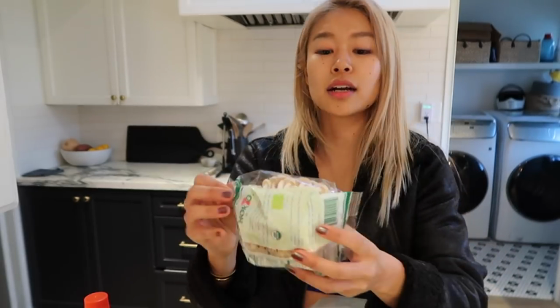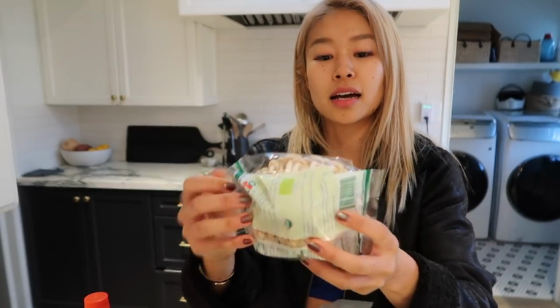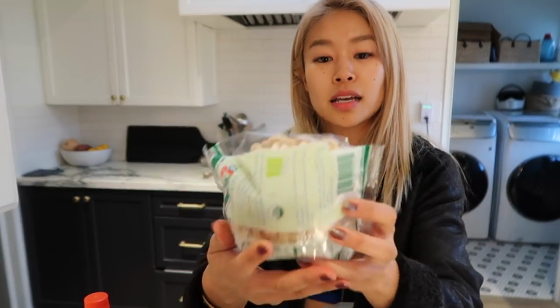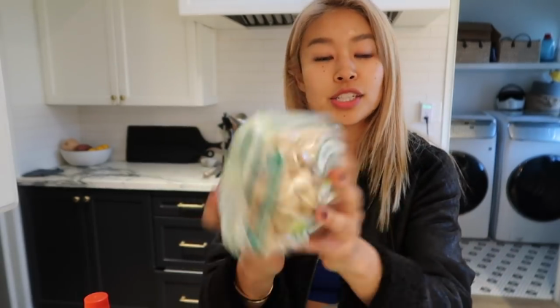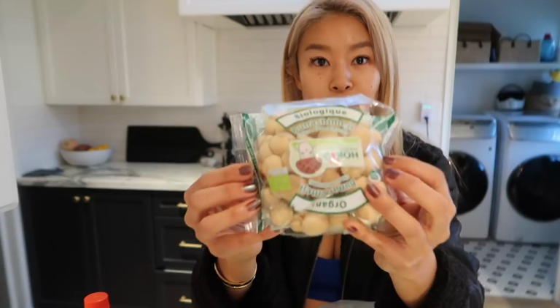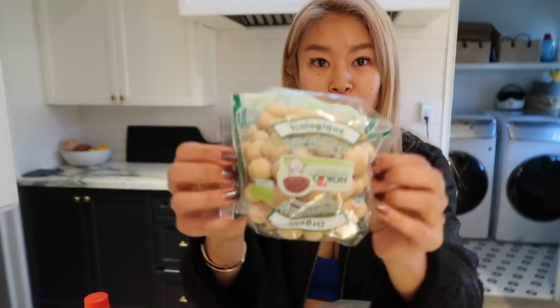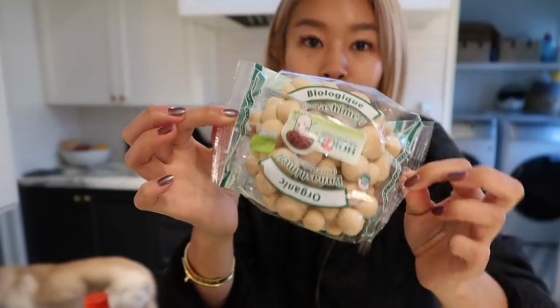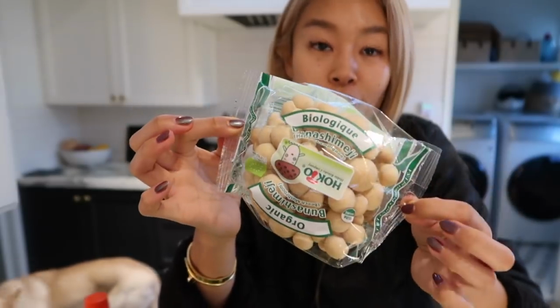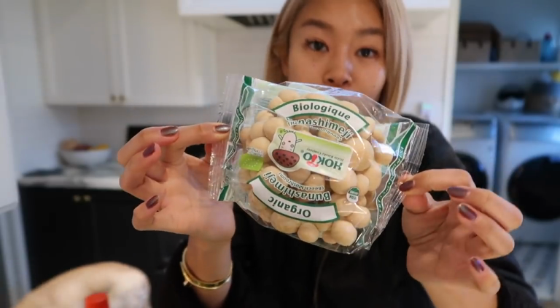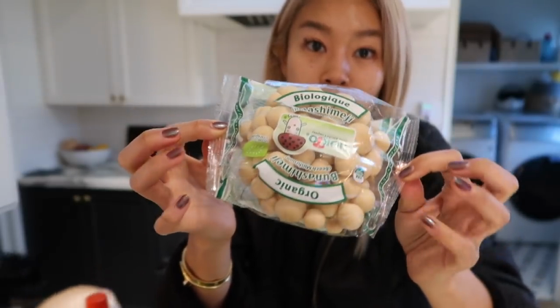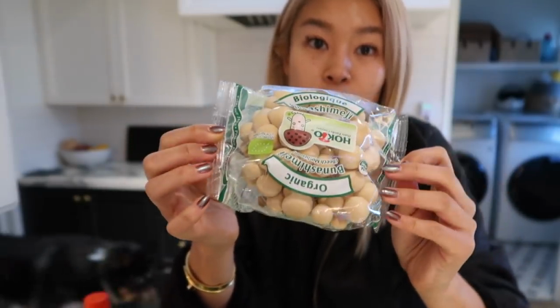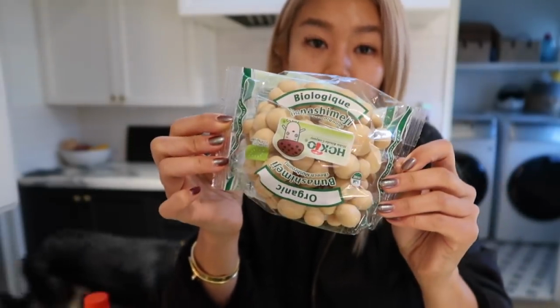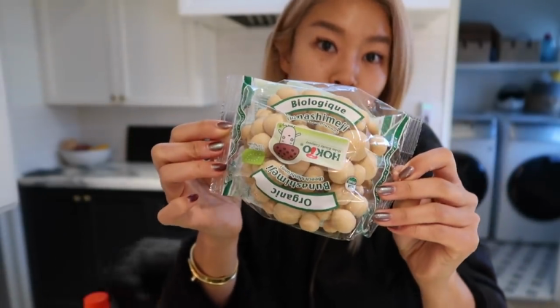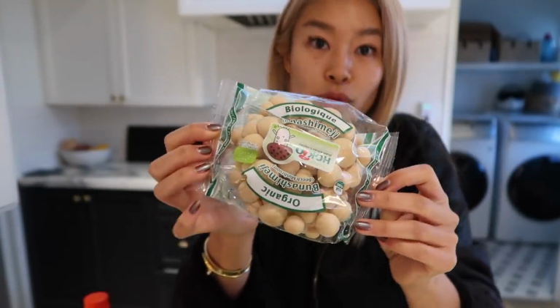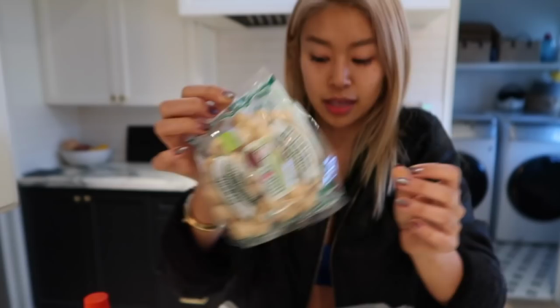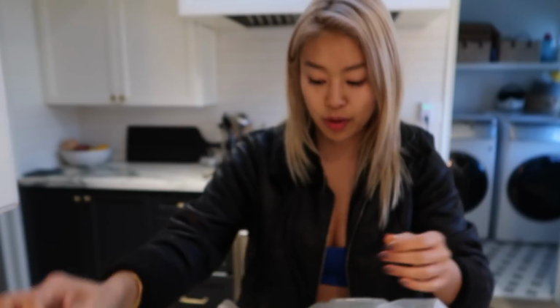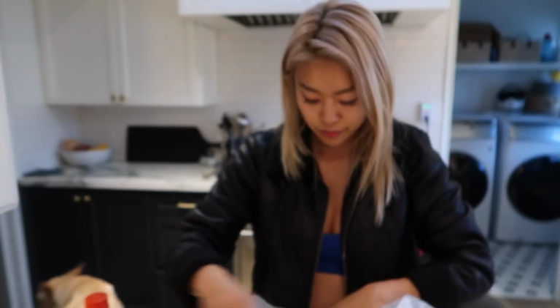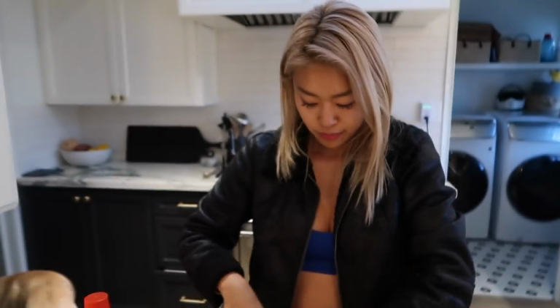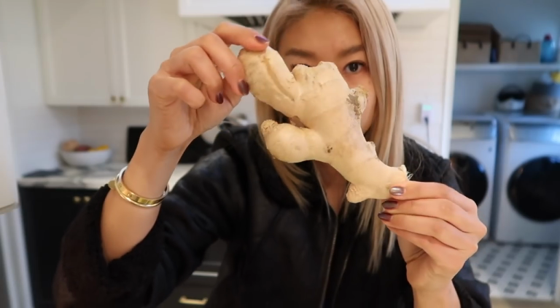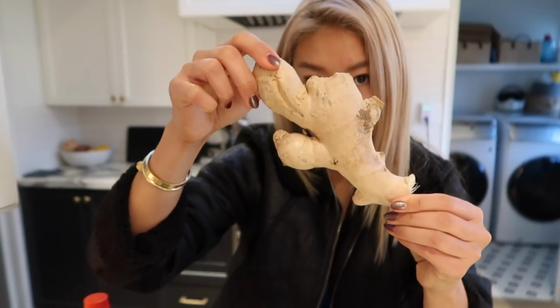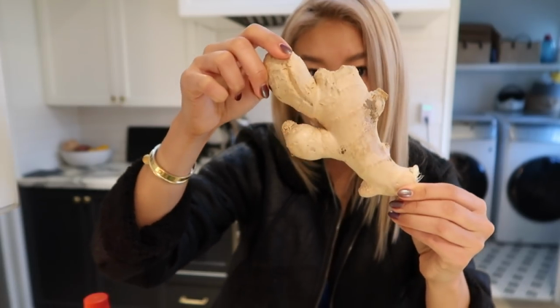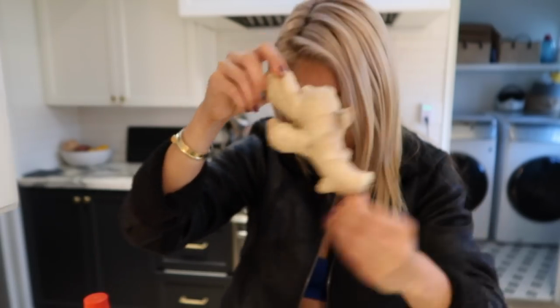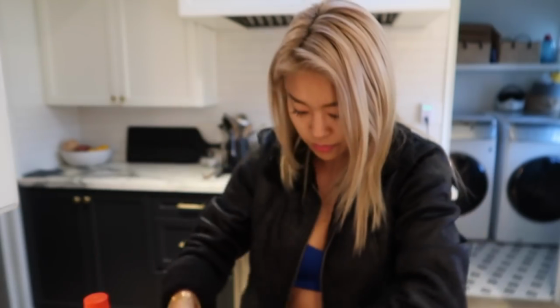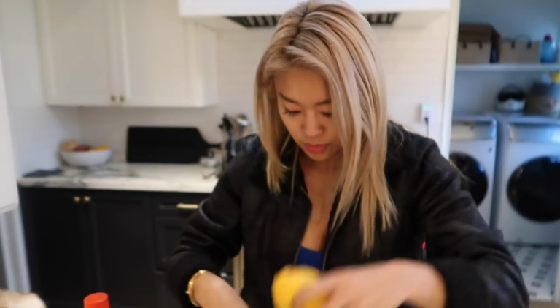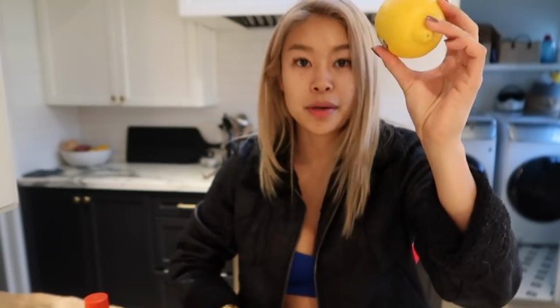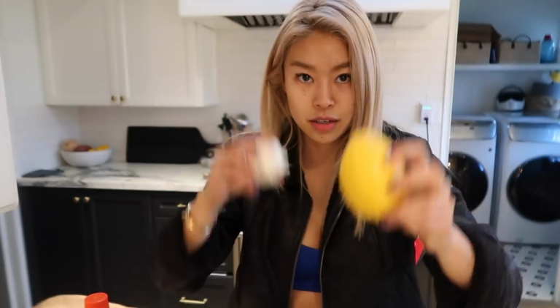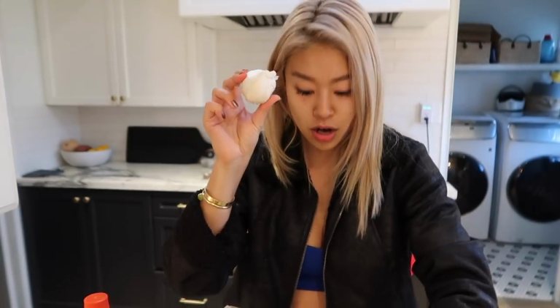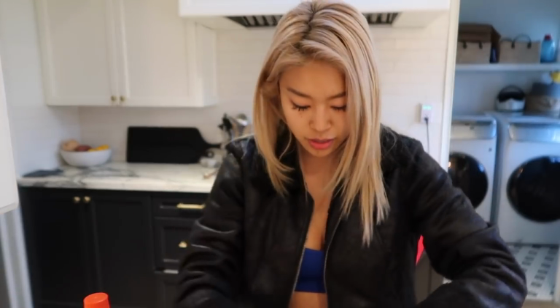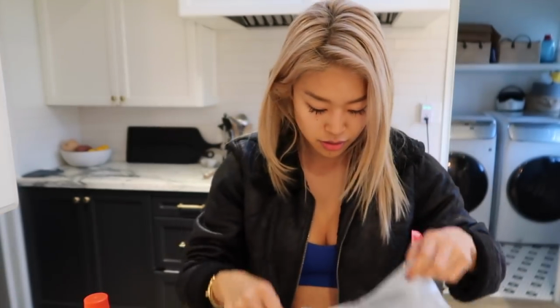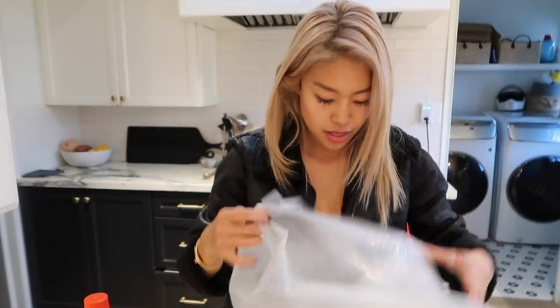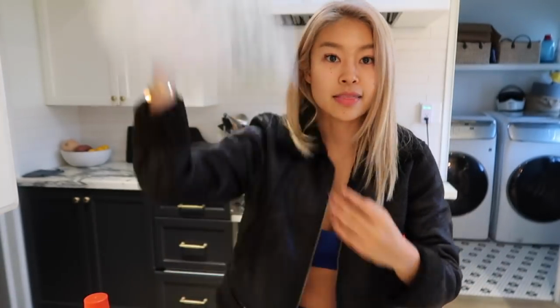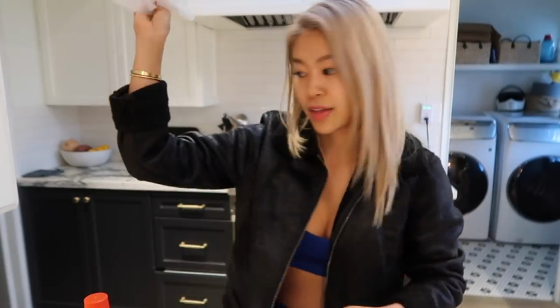Here I got shimeji mushrooms. They're very mild in flavor and you can put them in donburi or soups. Got some ginger, lemon, and garlic, and that's it for that.